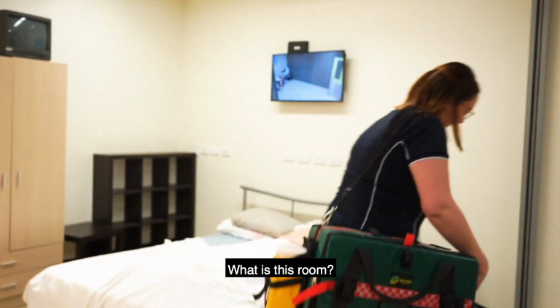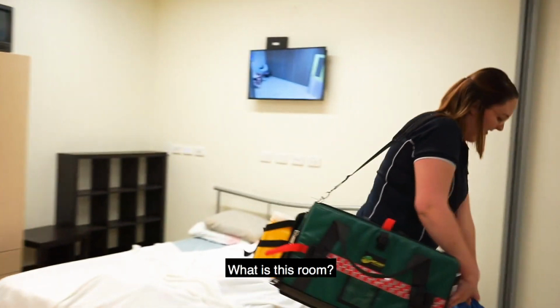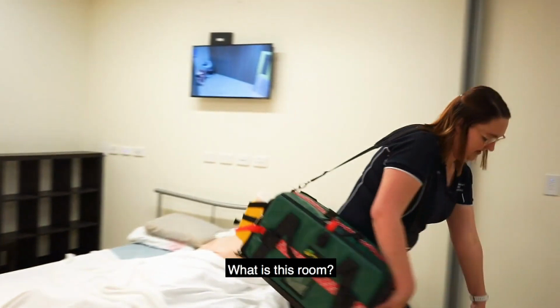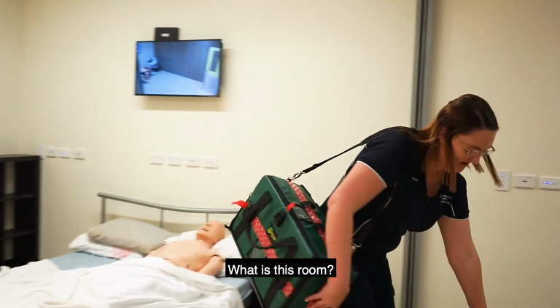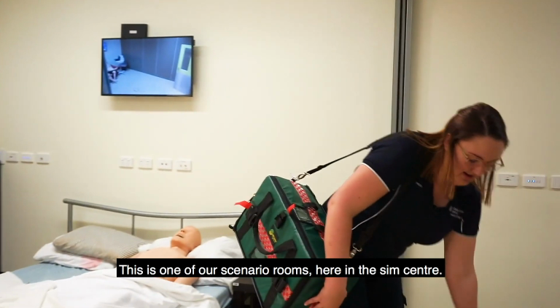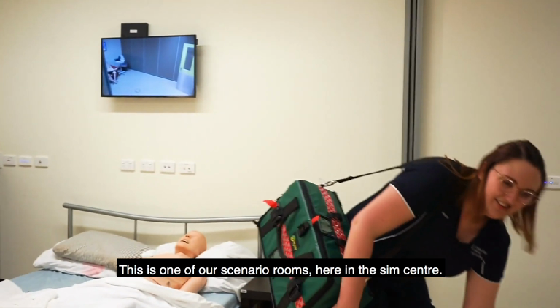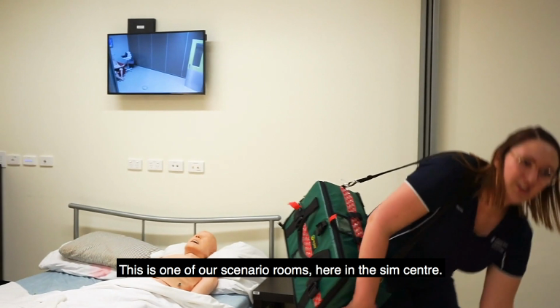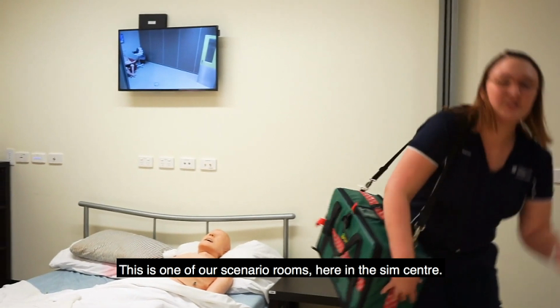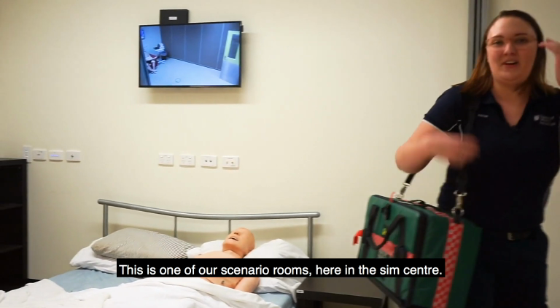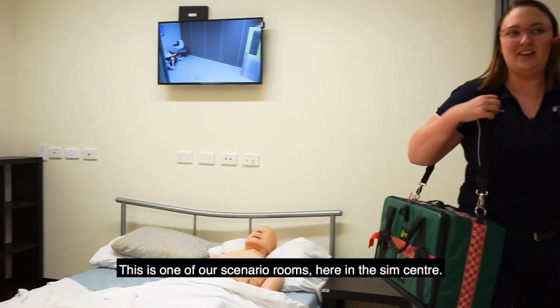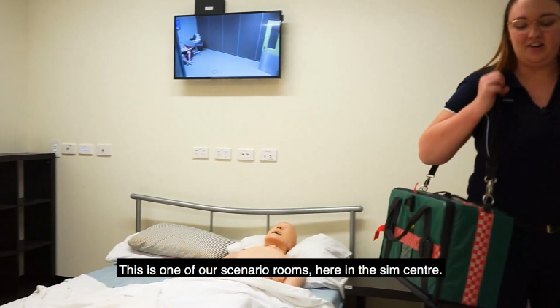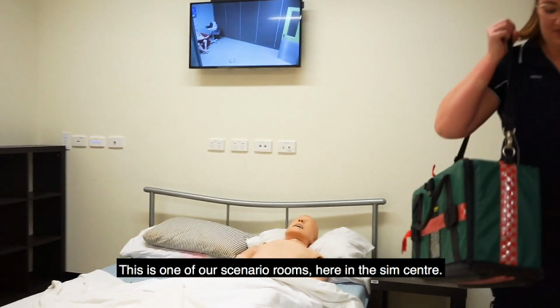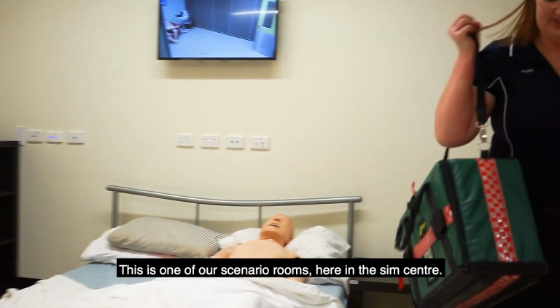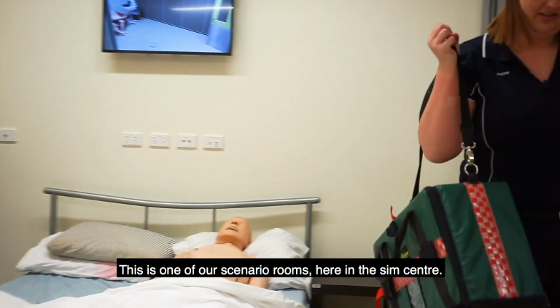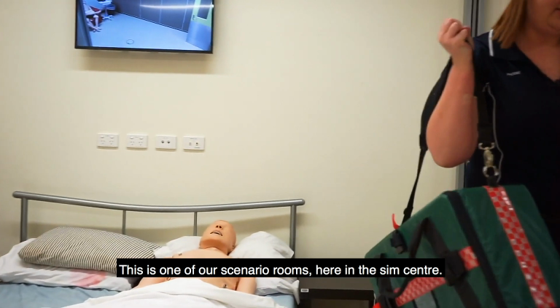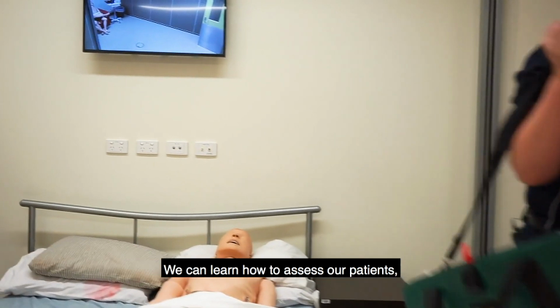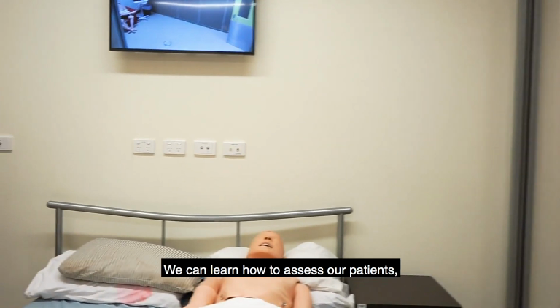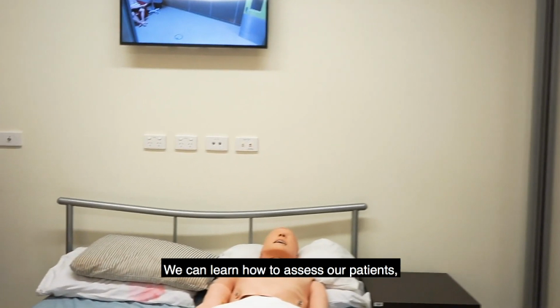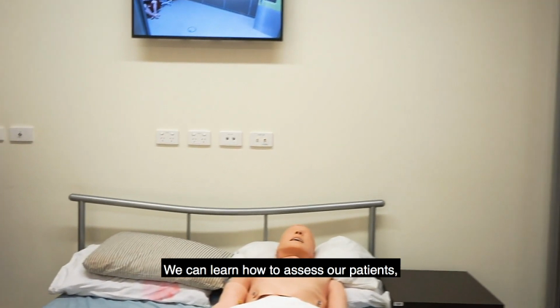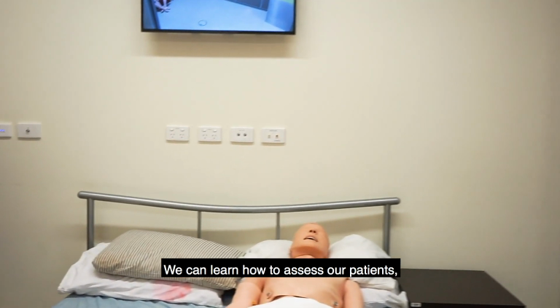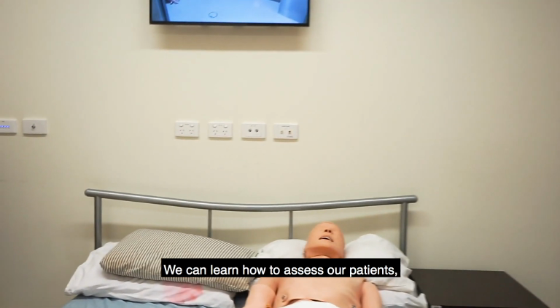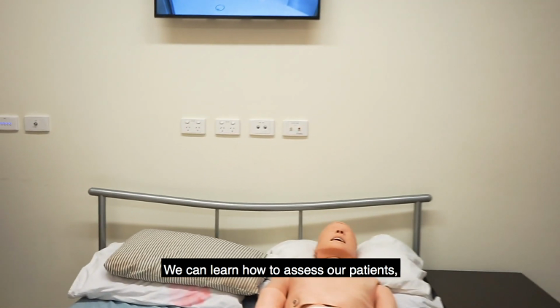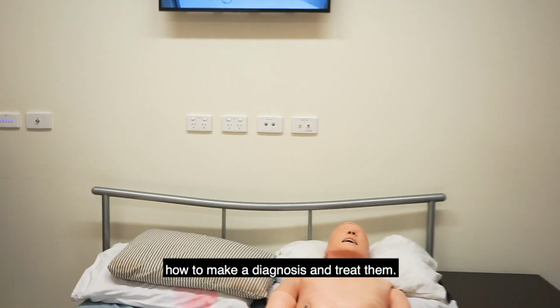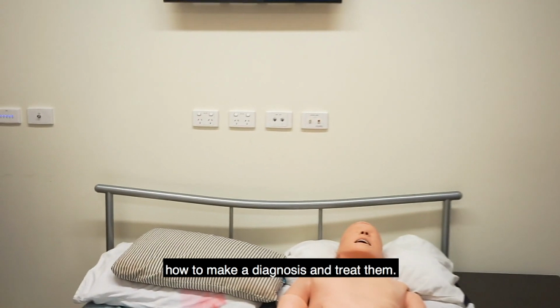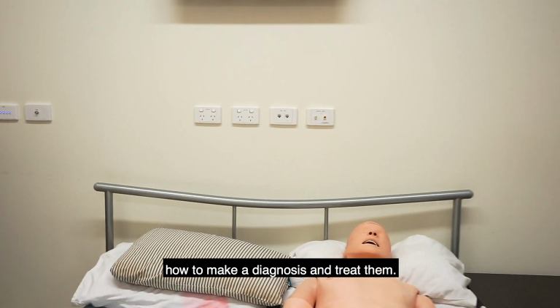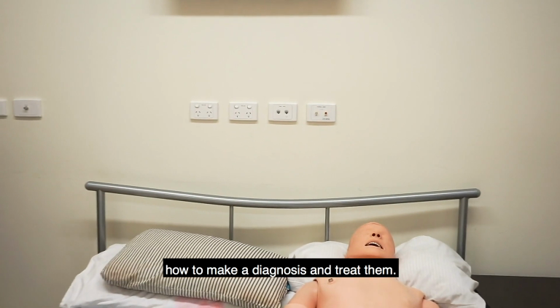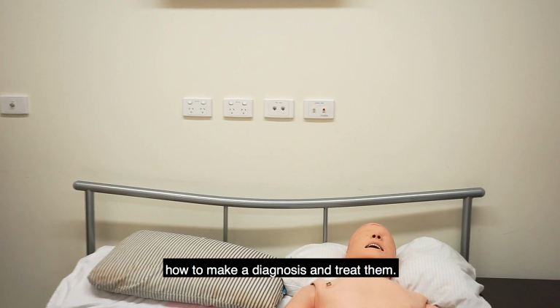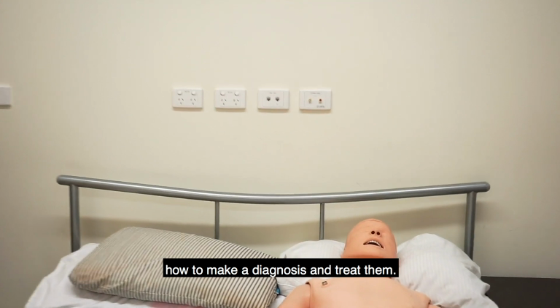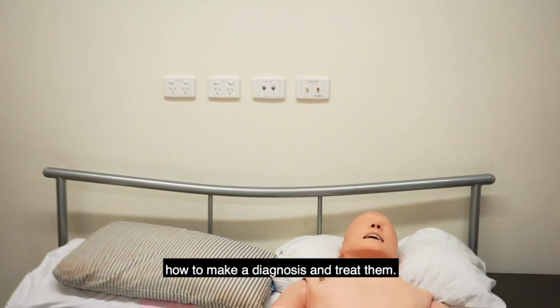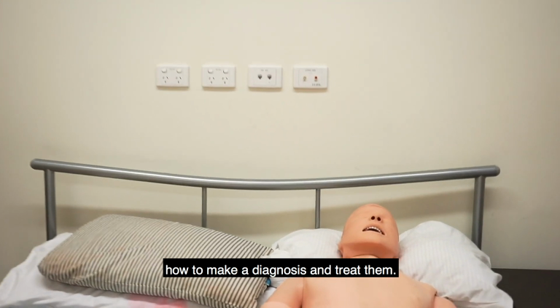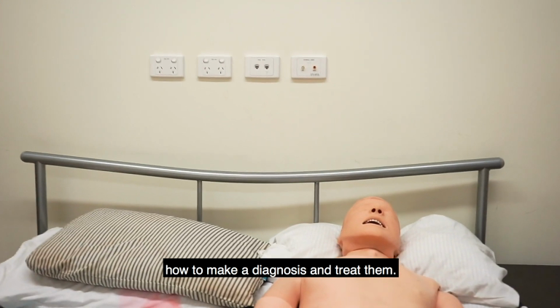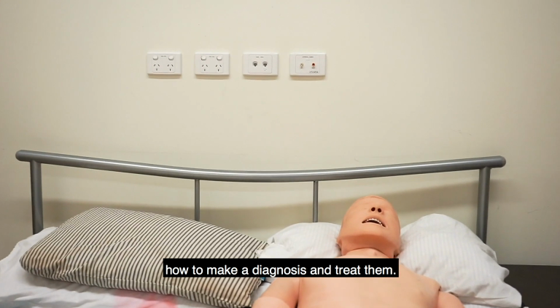What is this room? This is one of our scenario rooms here in the Sim Centre. We can learn how to assess our patients, how to make a diagnosis and treat them.